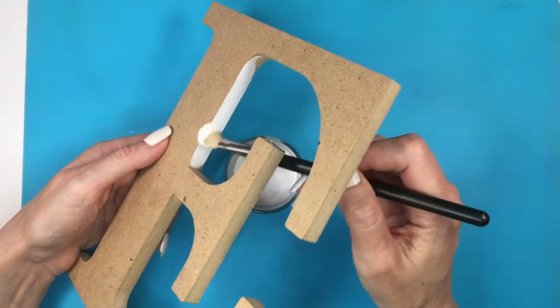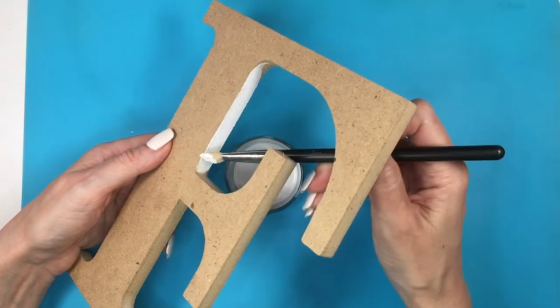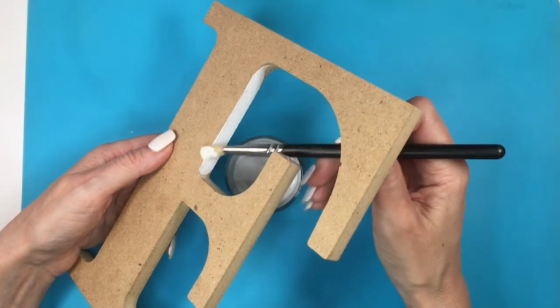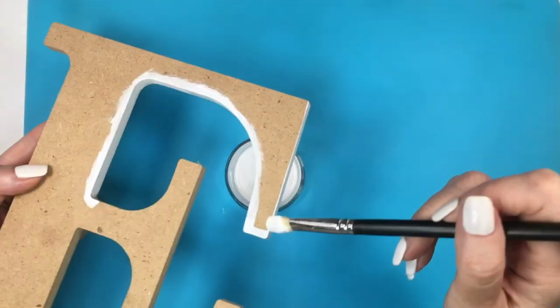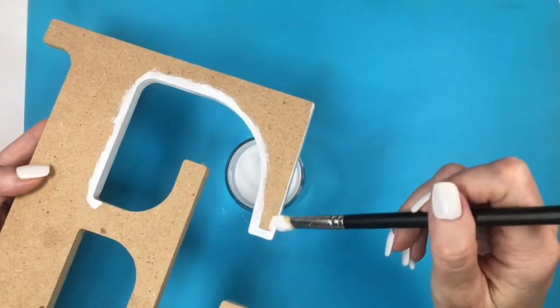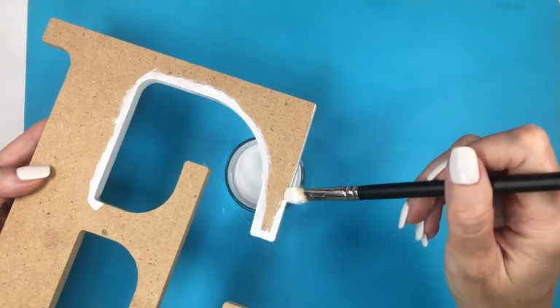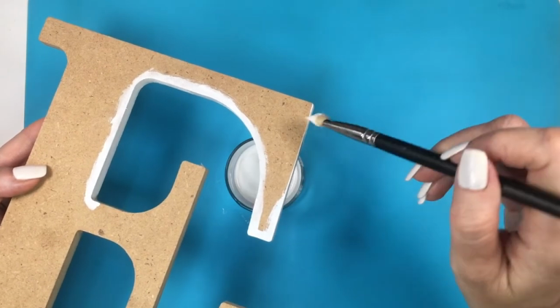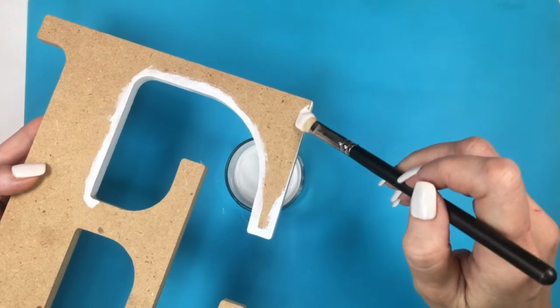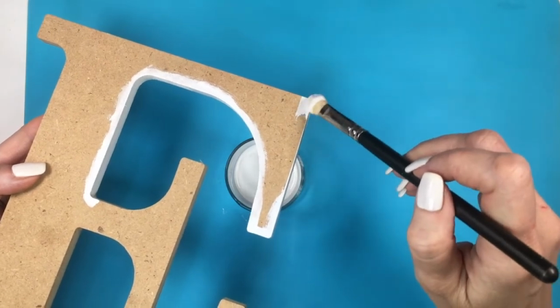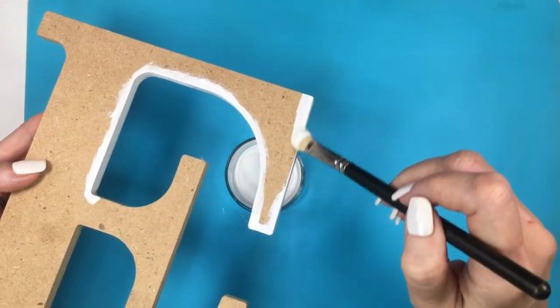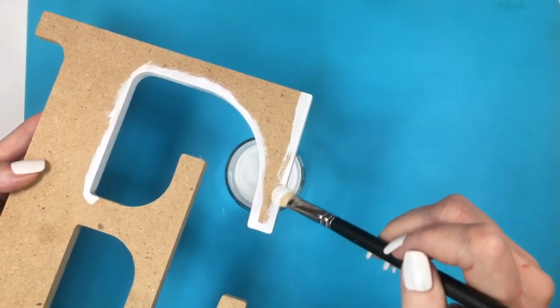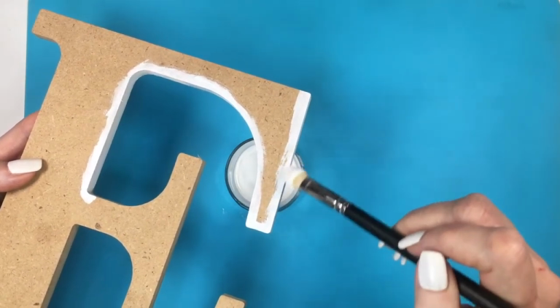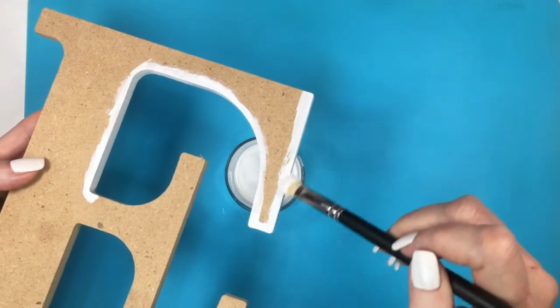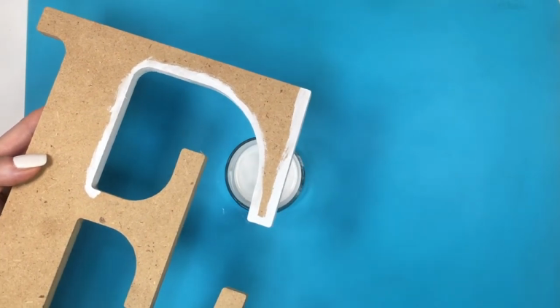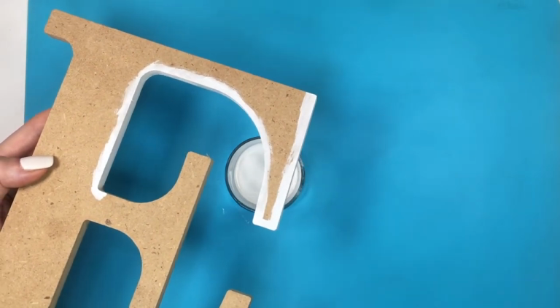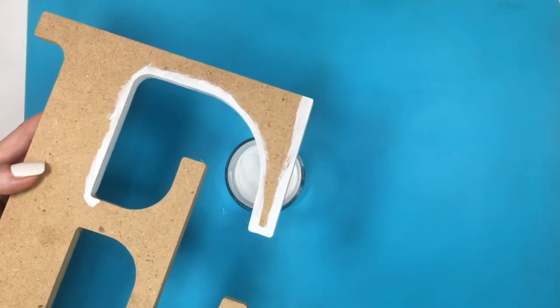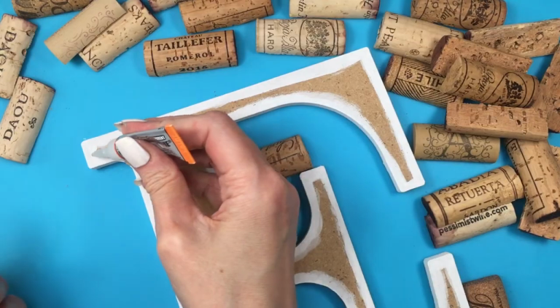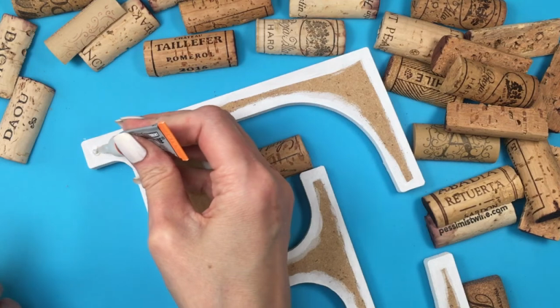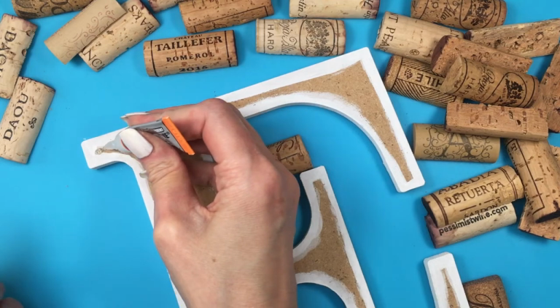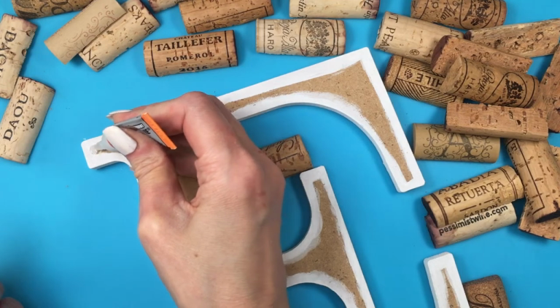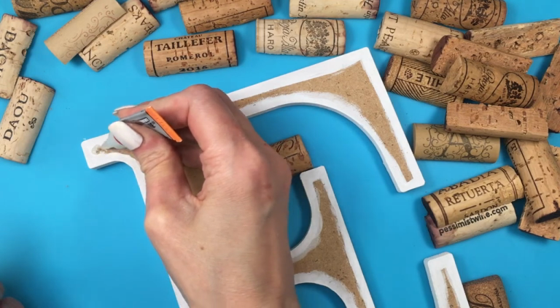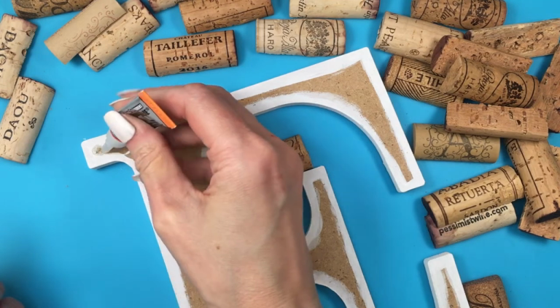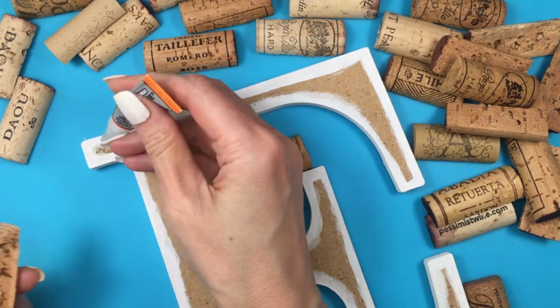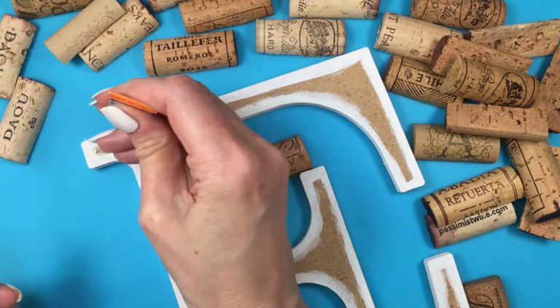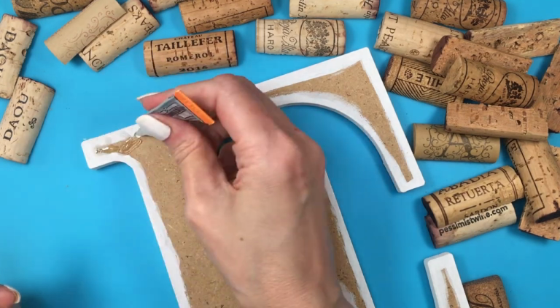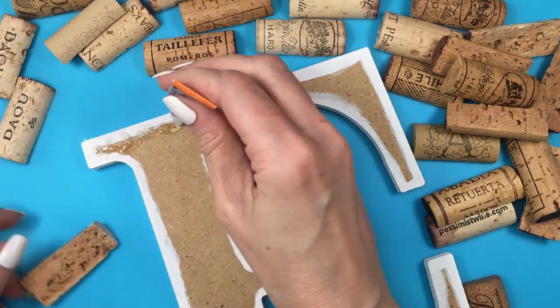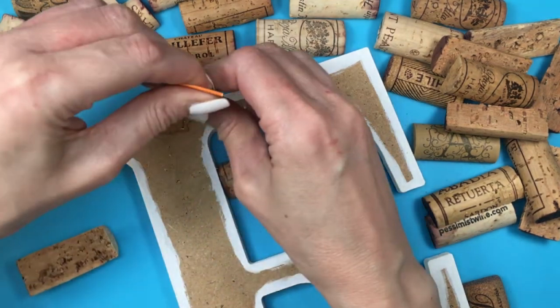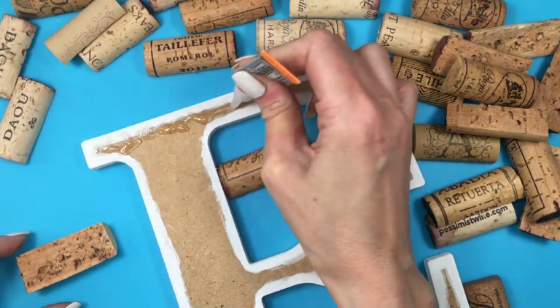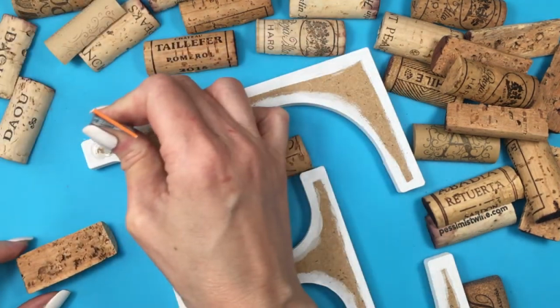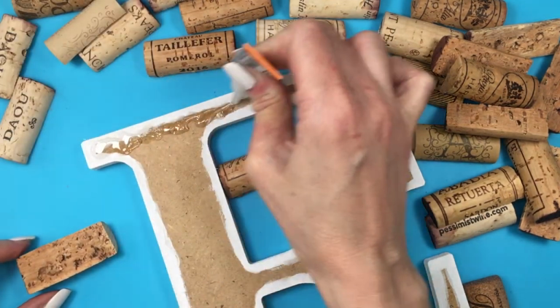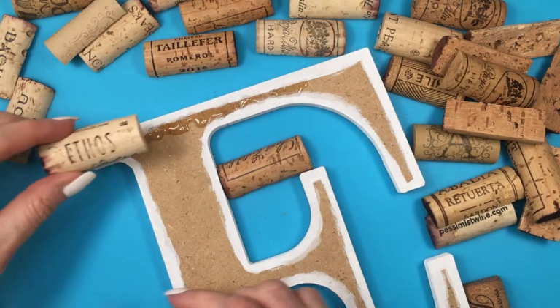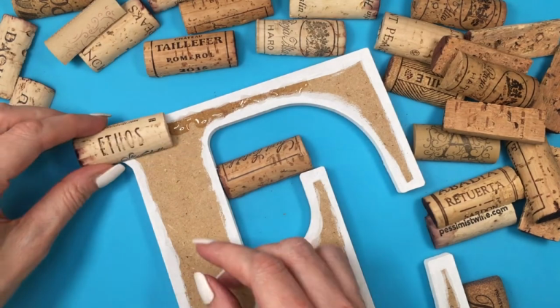I'm going to be painting the edges plus the front edges of the letters as a background, just in case something on the edges shows. I'll give this two coats. Then I'm going to use super glue and start gluing my half corks on.